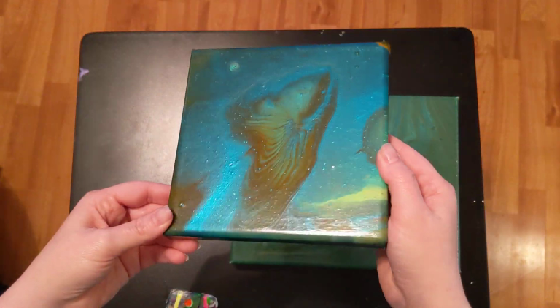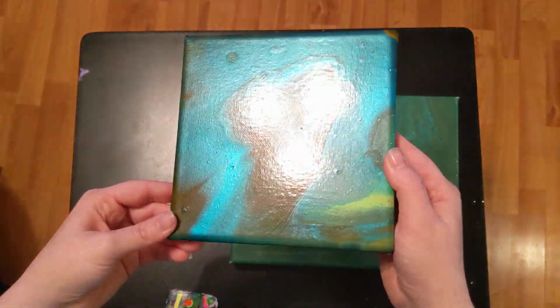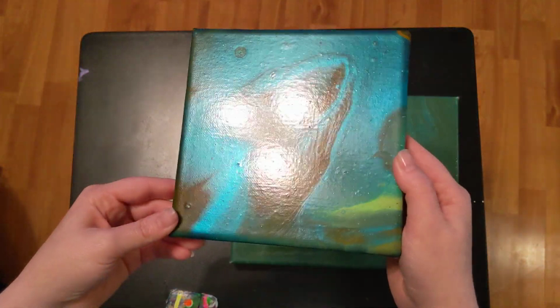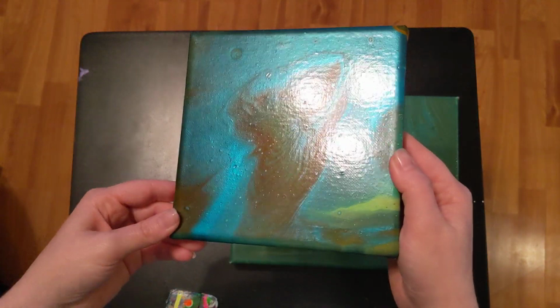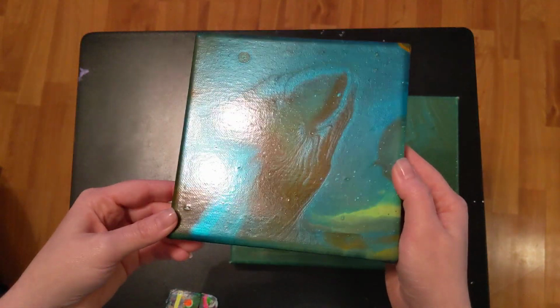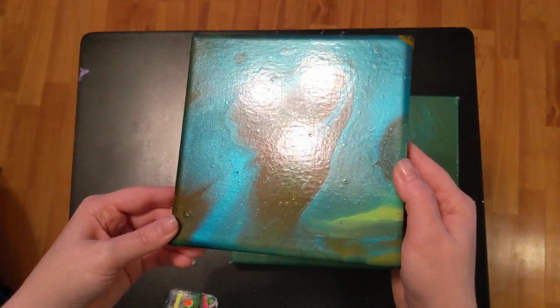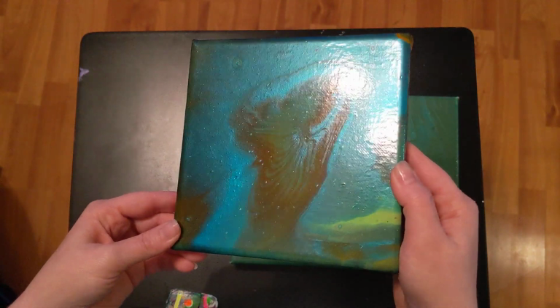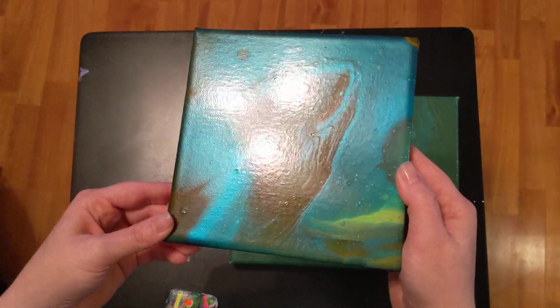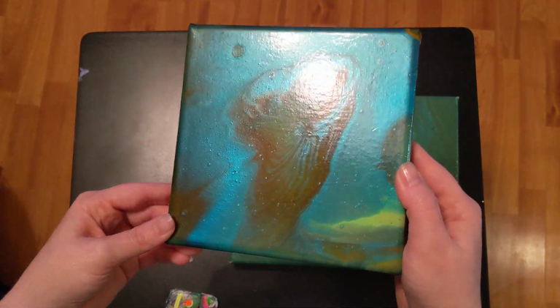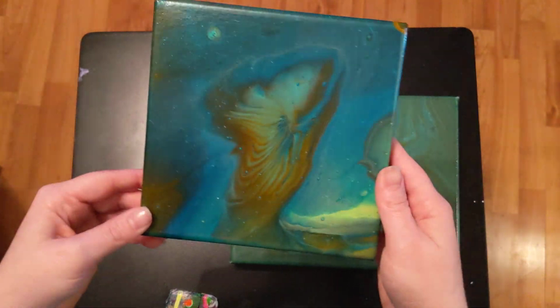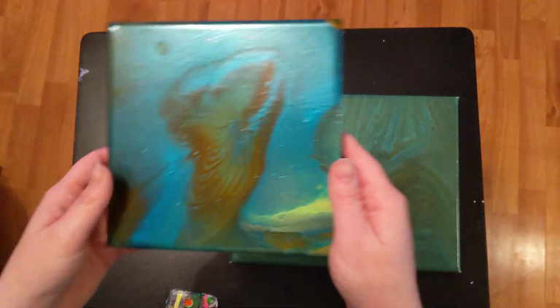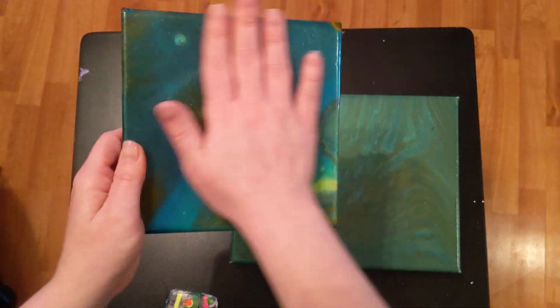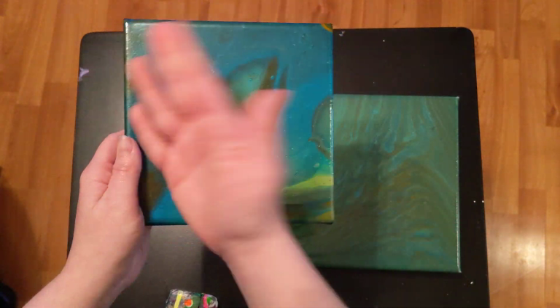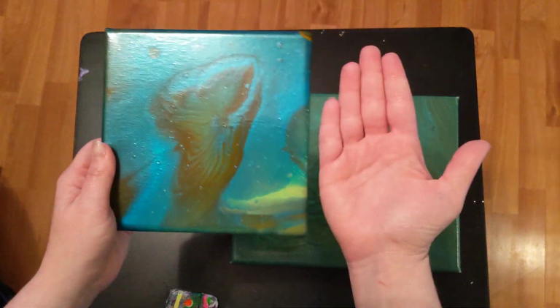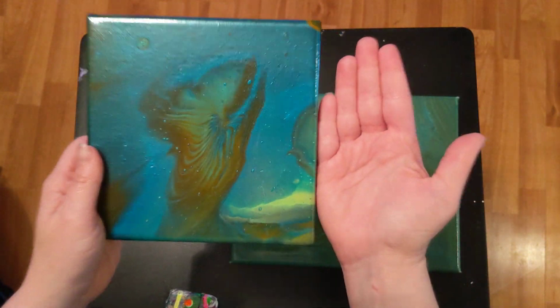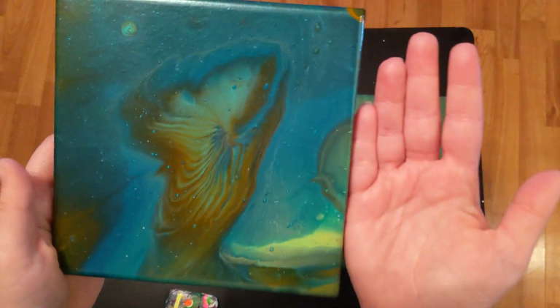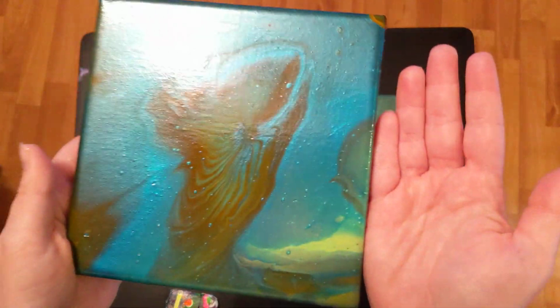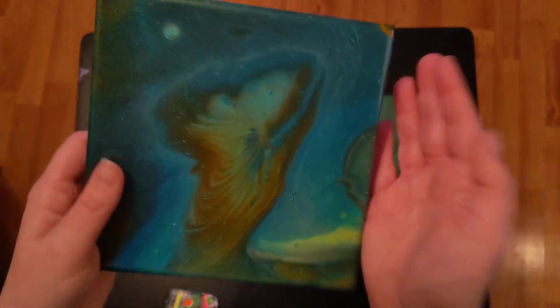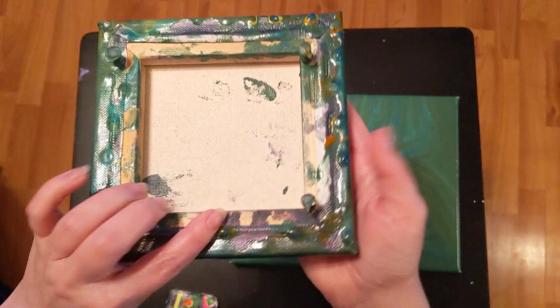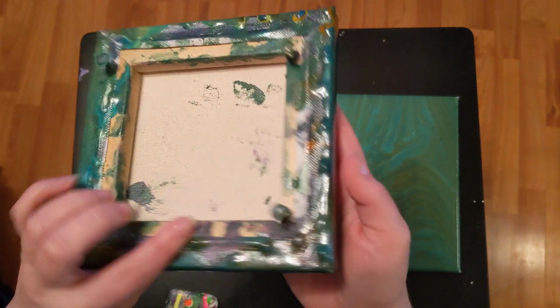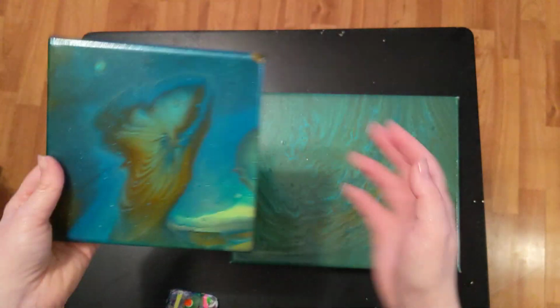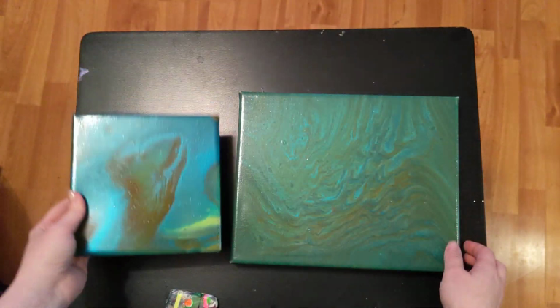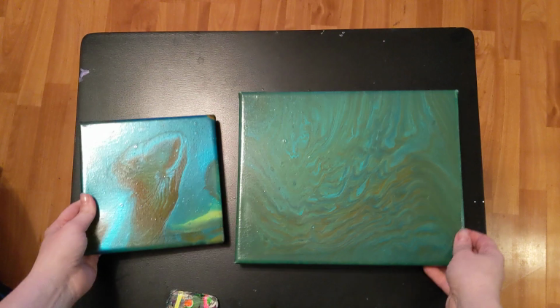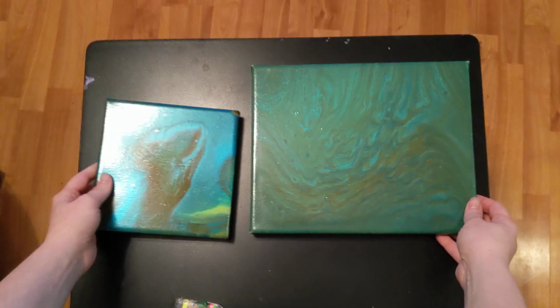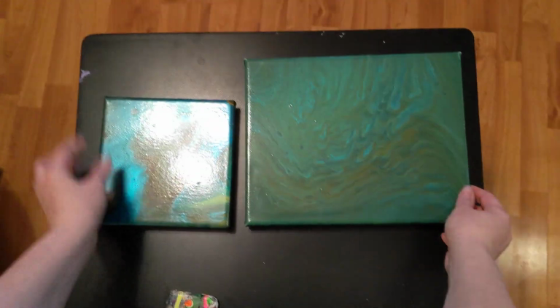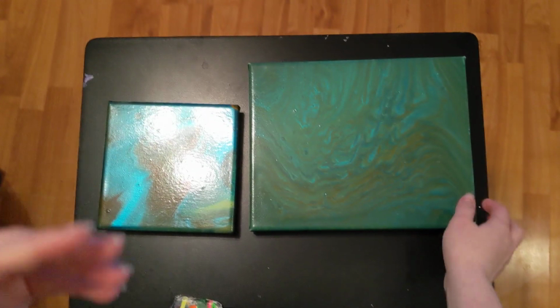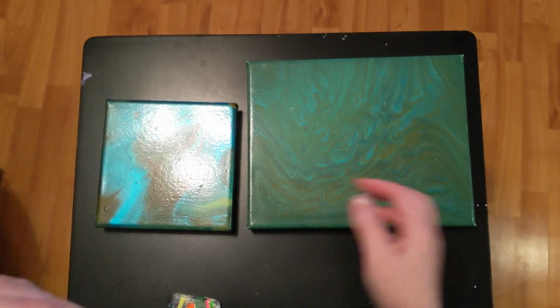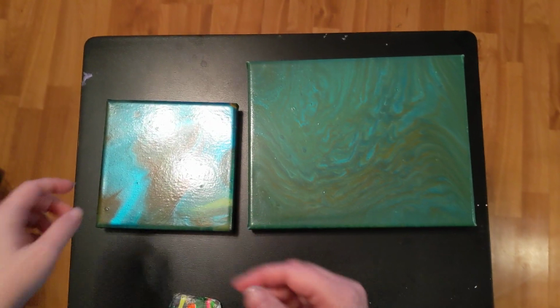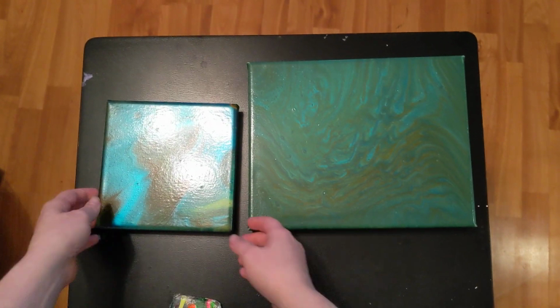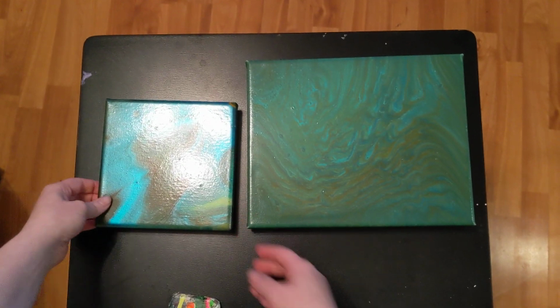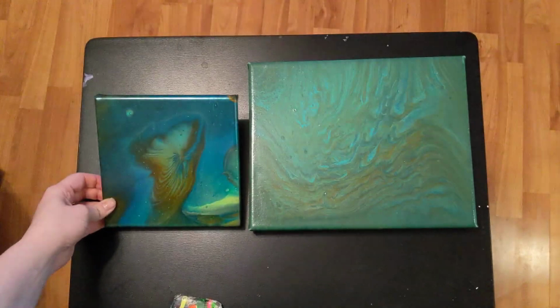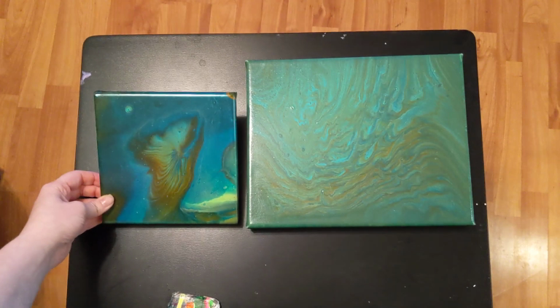Just like with the other one, super crazy glossy, and it is dry as well. Let me know what you think — see how crazy glossy that is?